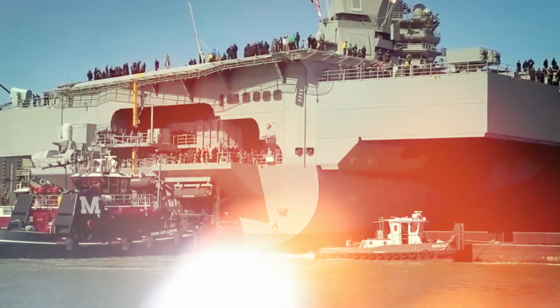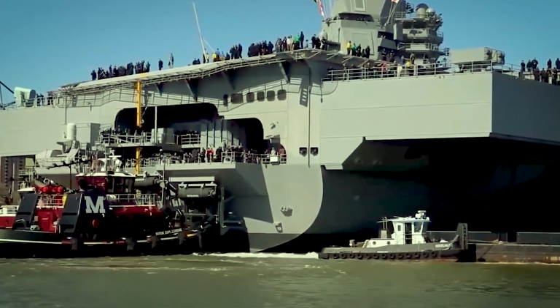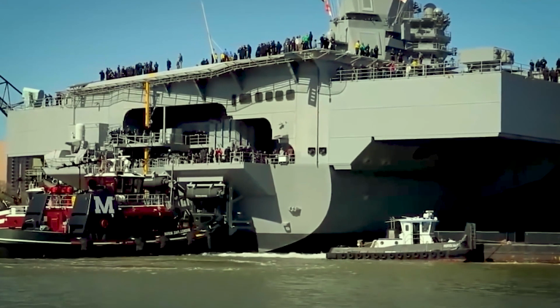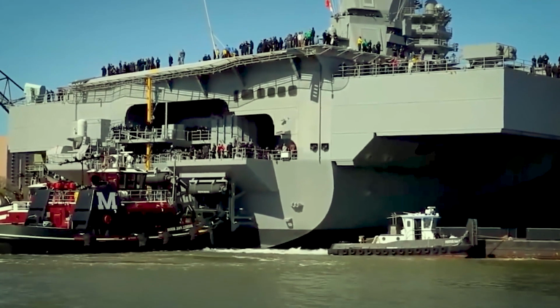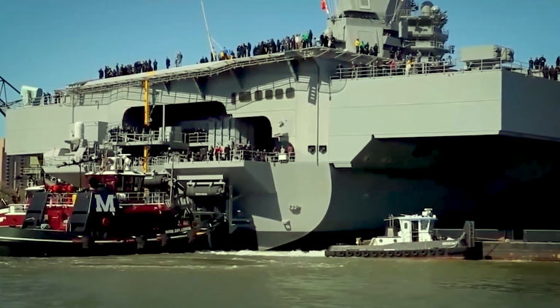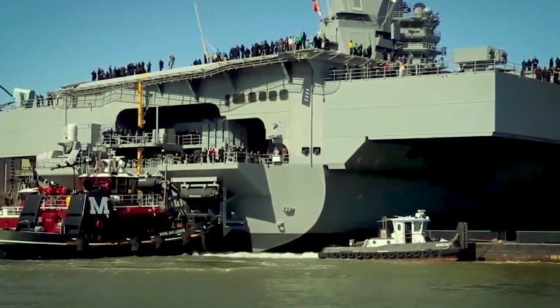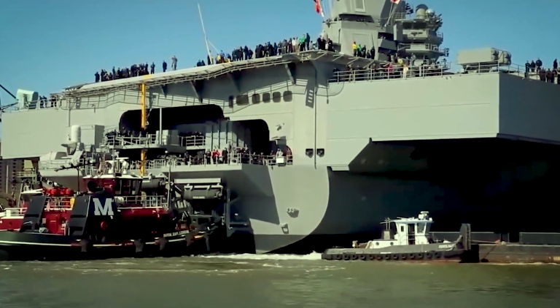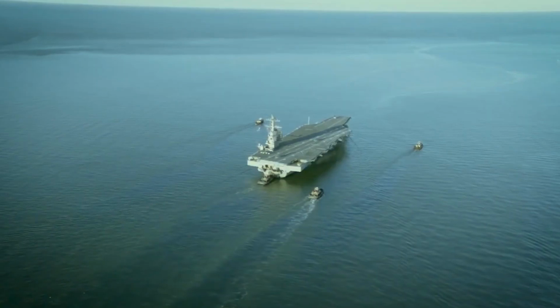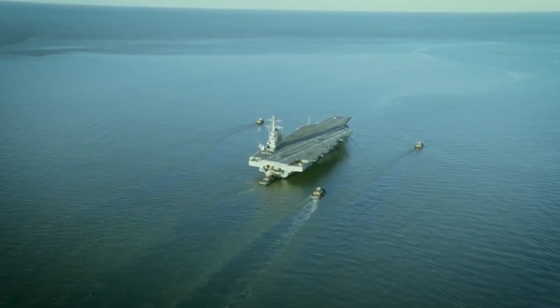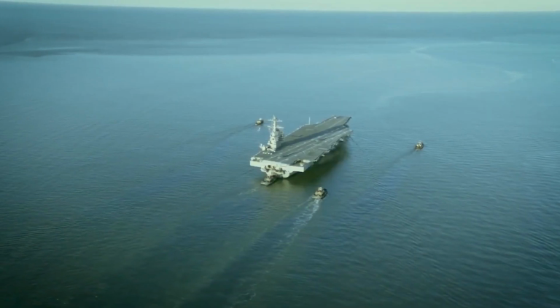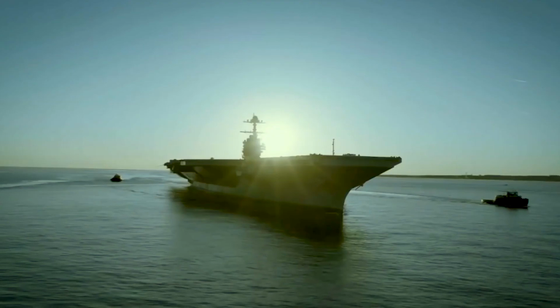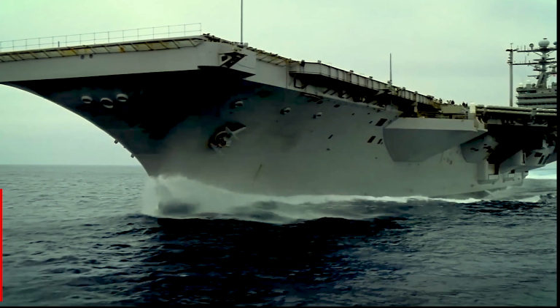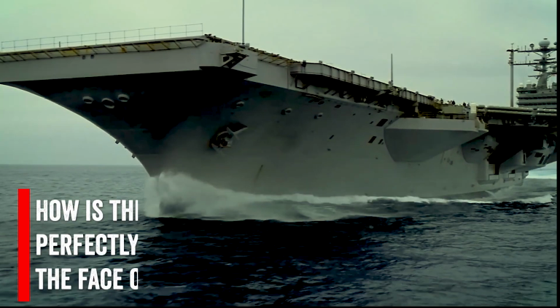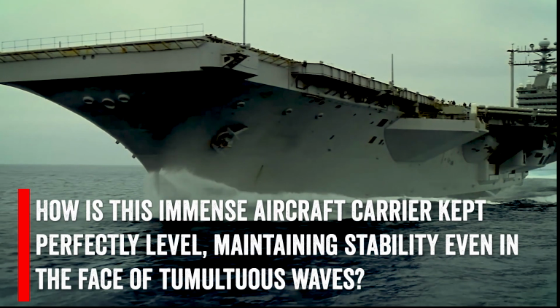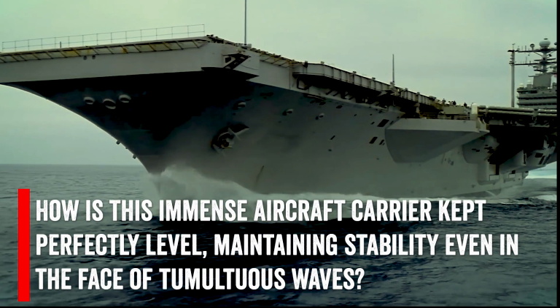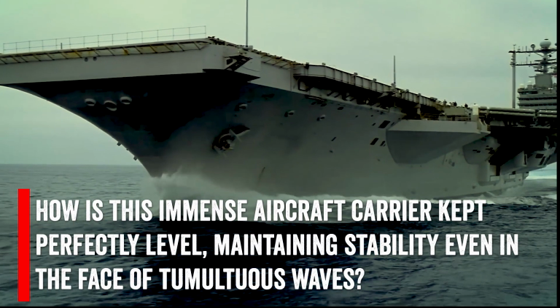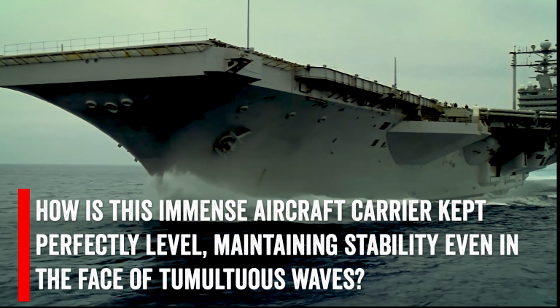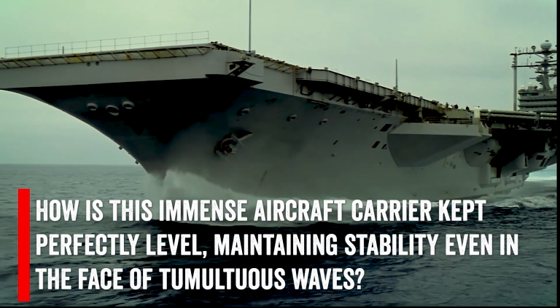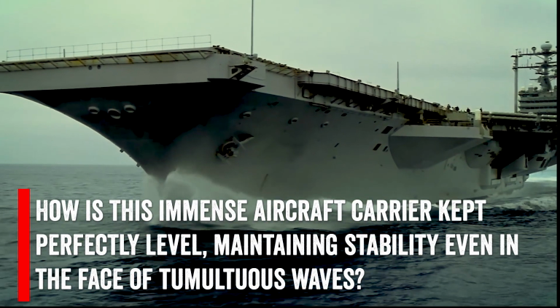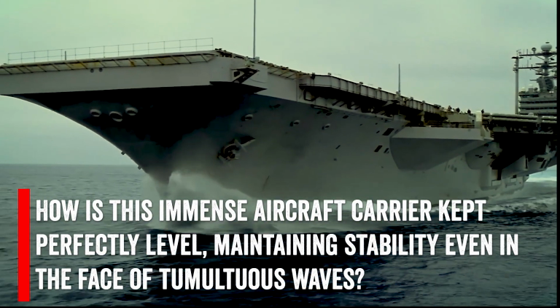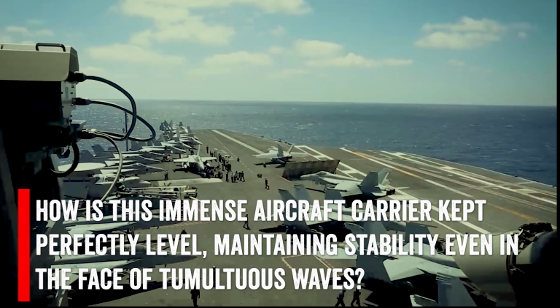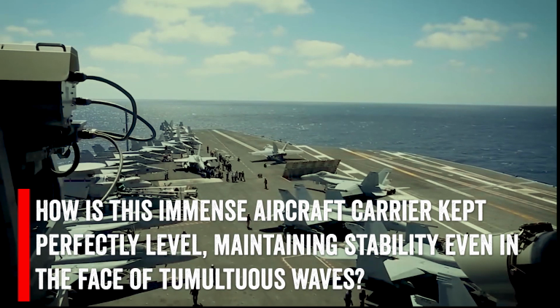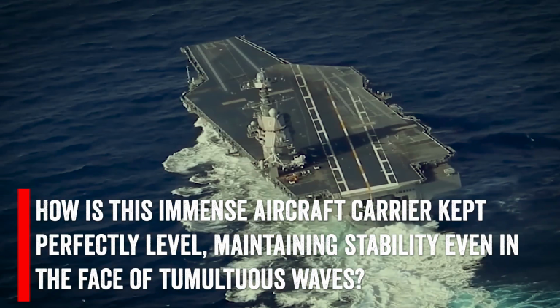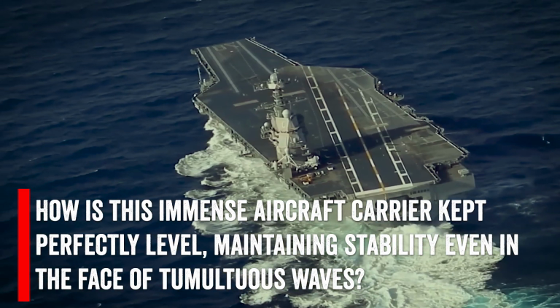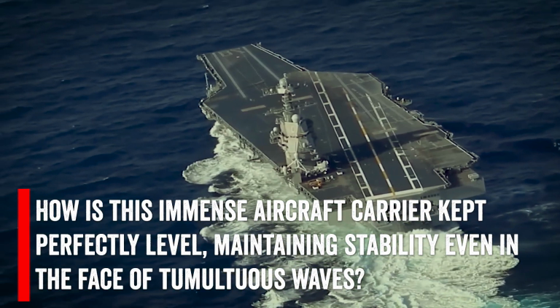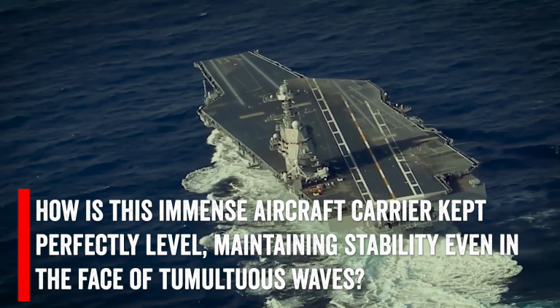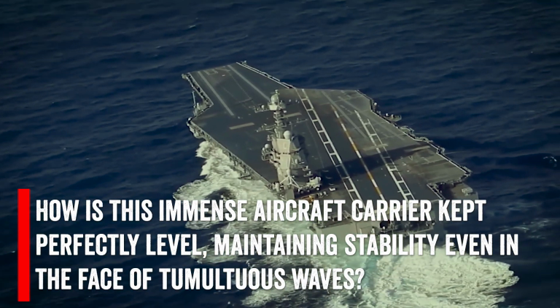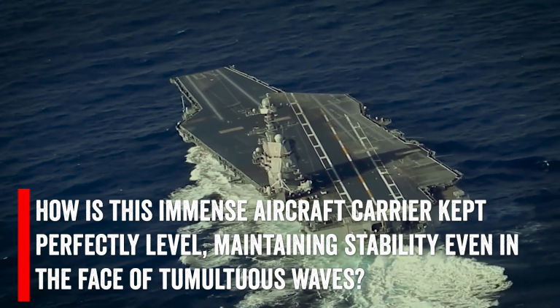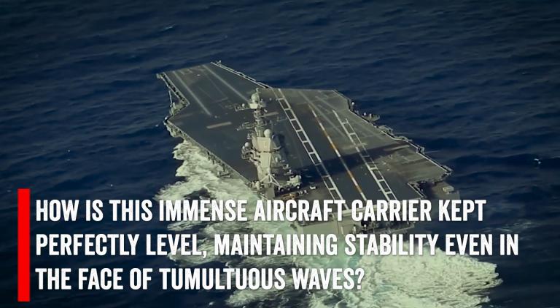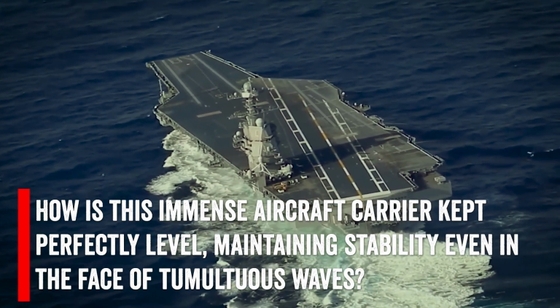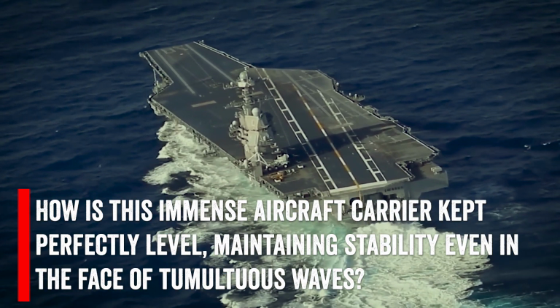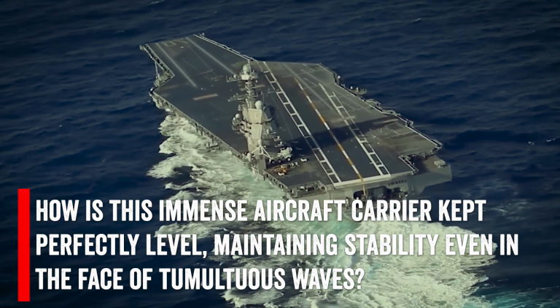Amidst the awe-inspiring spectacle, a question arises: how is this immense aircraft carrier kept perfectly level, maintaining stability even in the face of tumultuous waves?